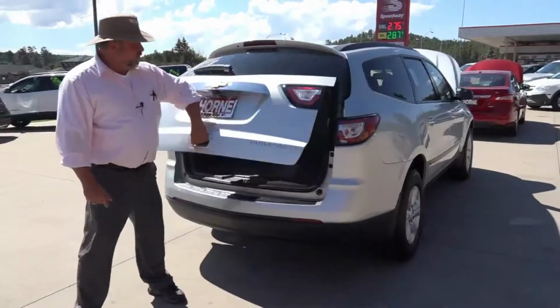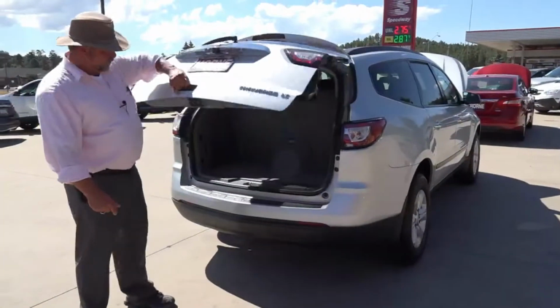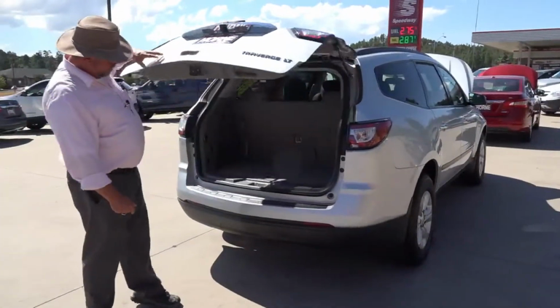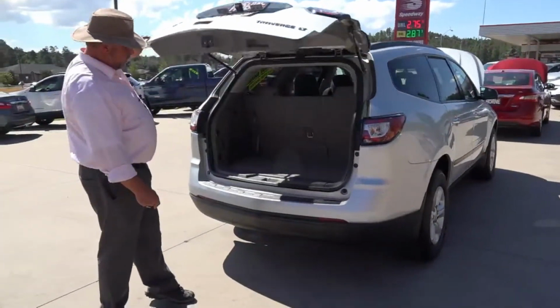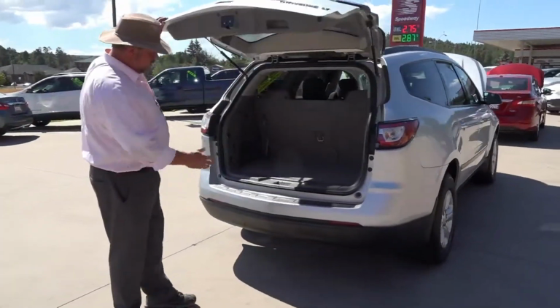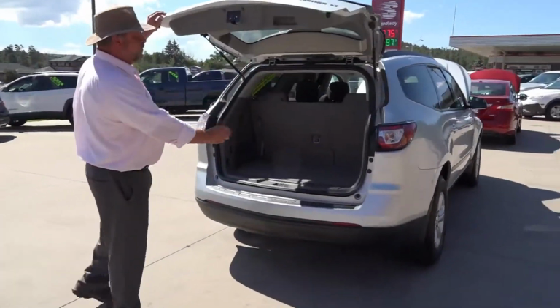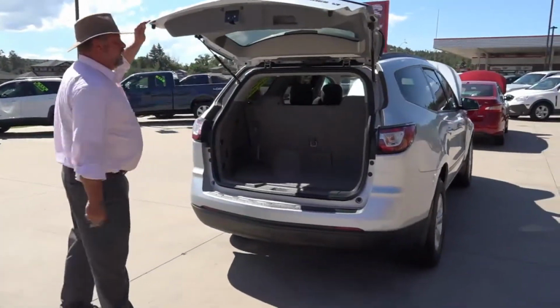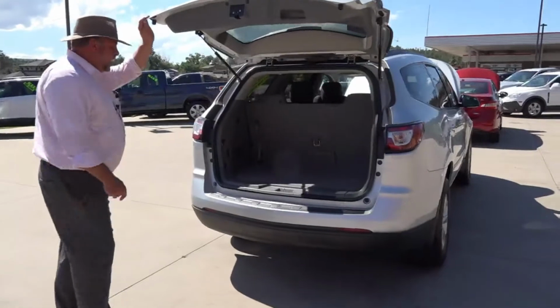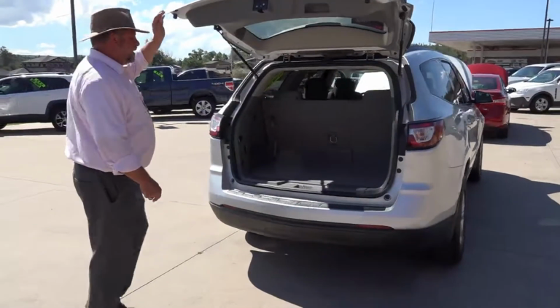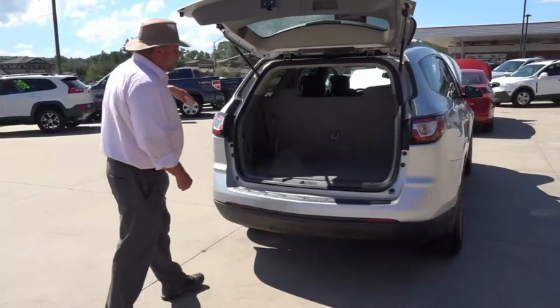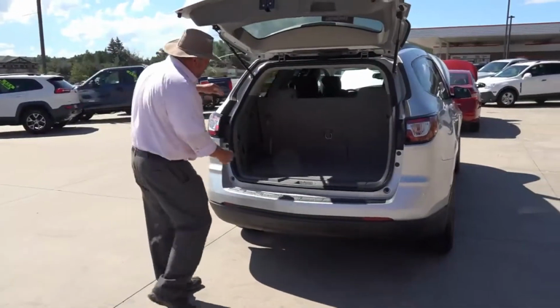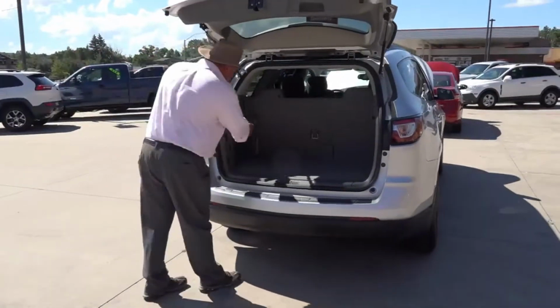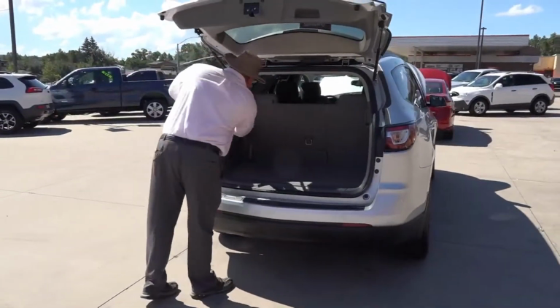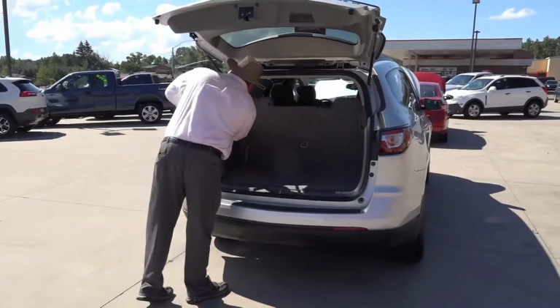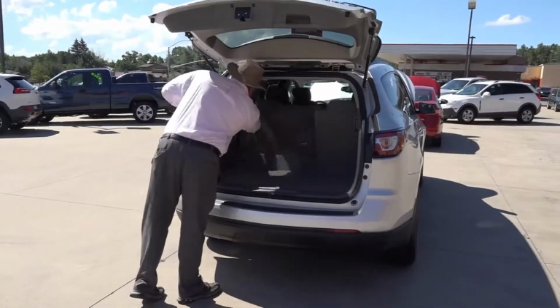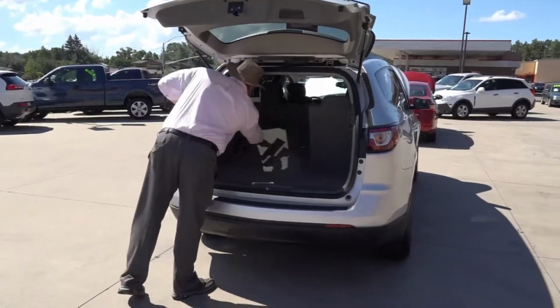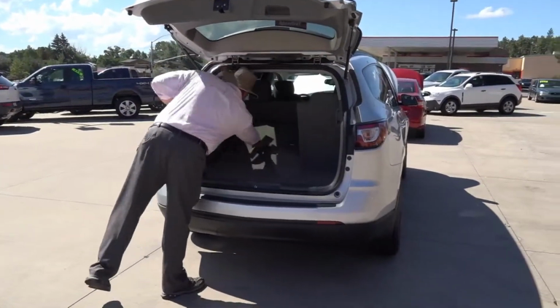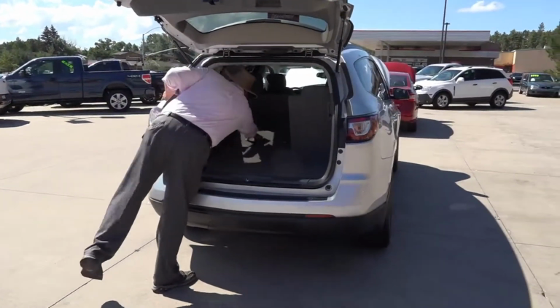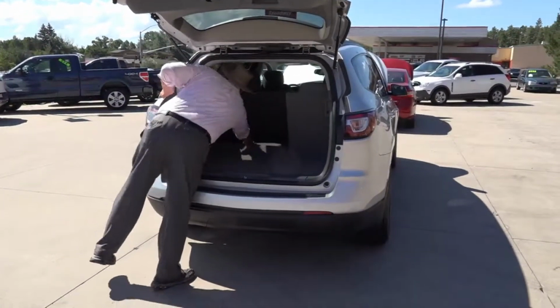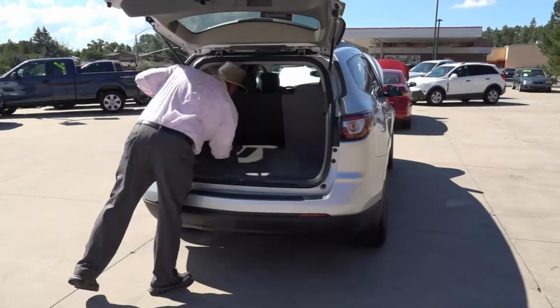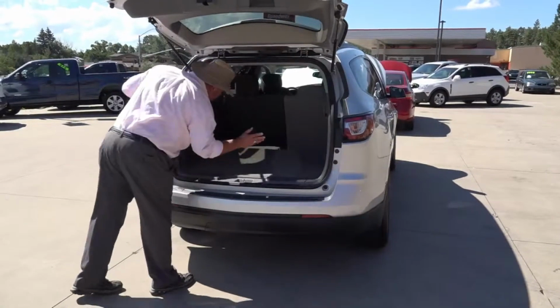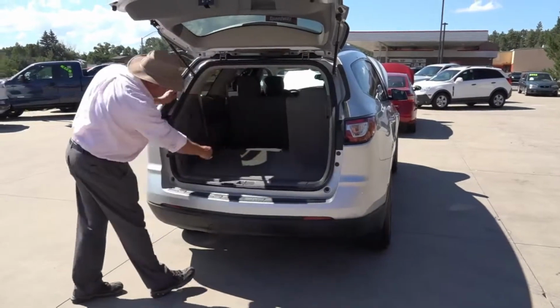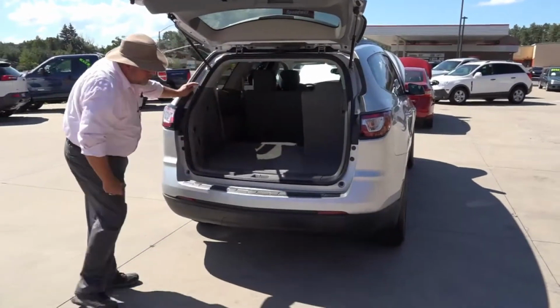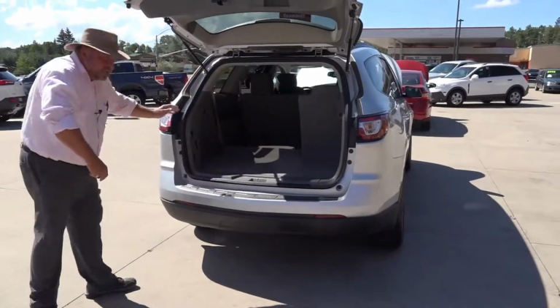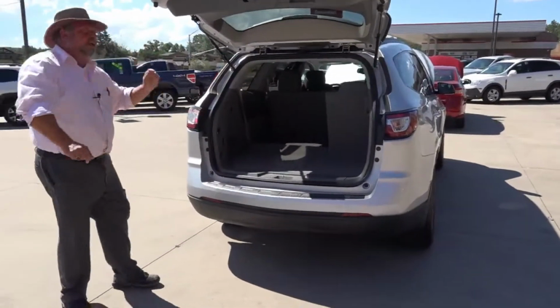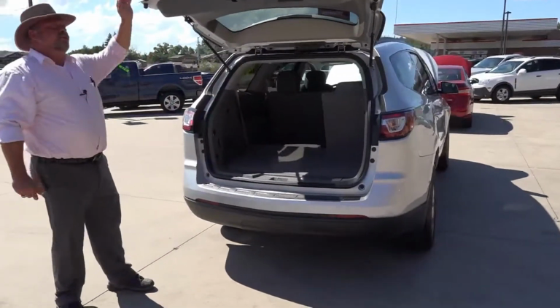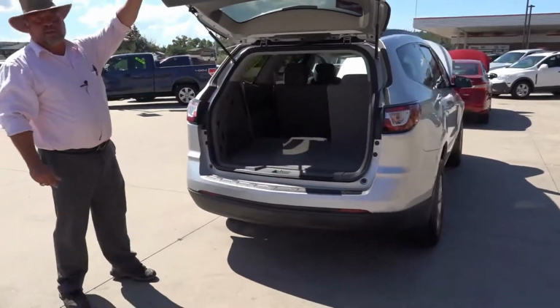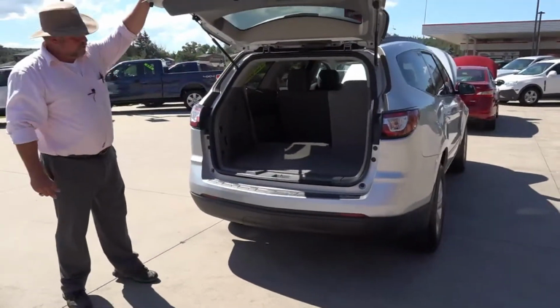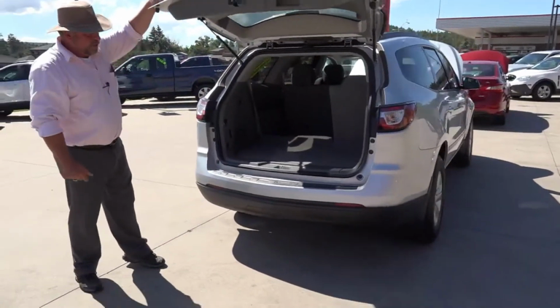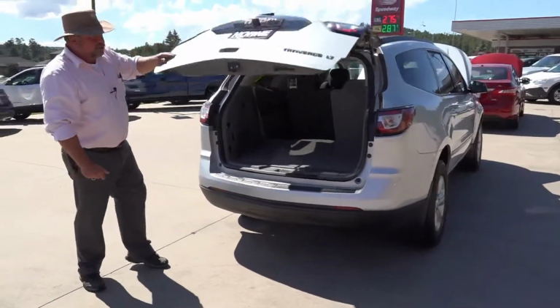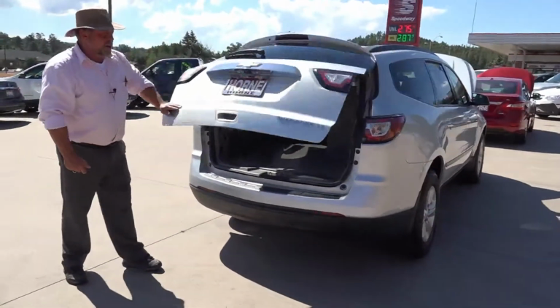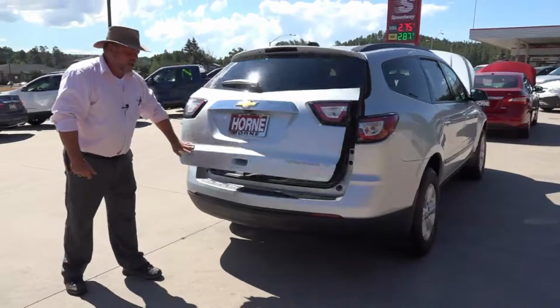Even with the third row up, you still have room. And these all lay down in here. The seats in front of this lay down, and you will not believe how much stuff you can get in there. This is a great vehicle for a trip or just running around town.